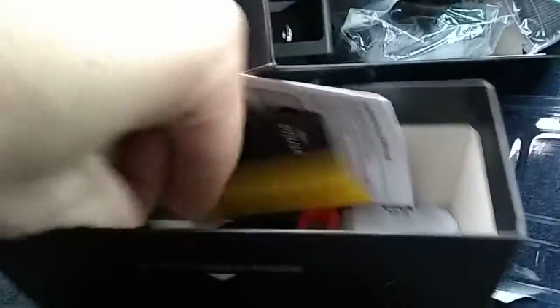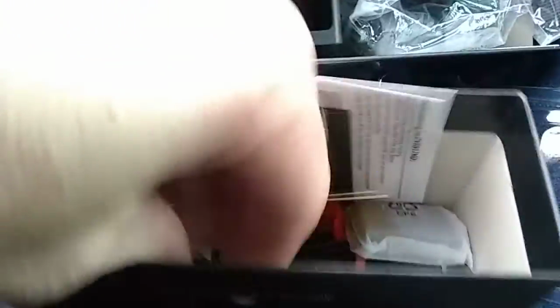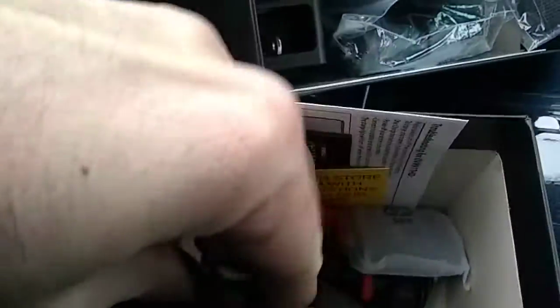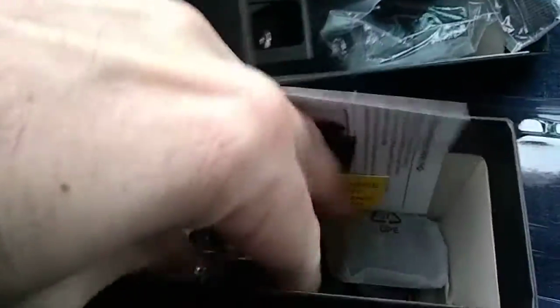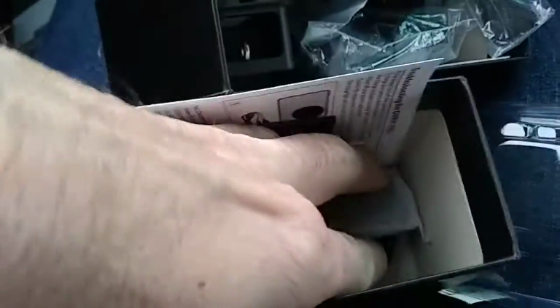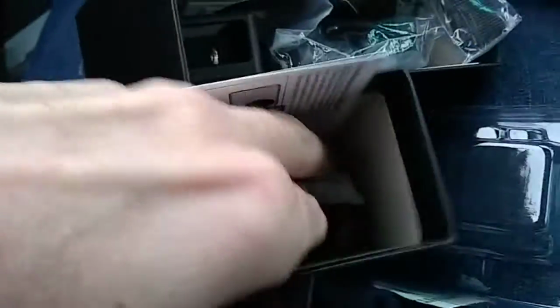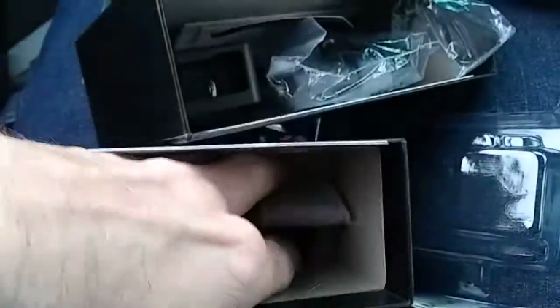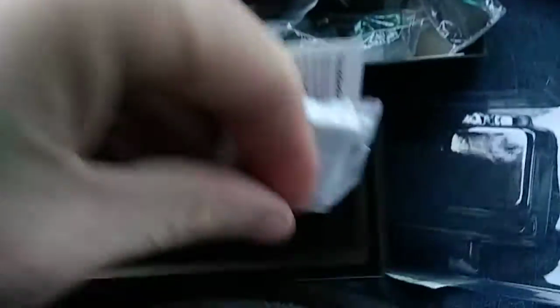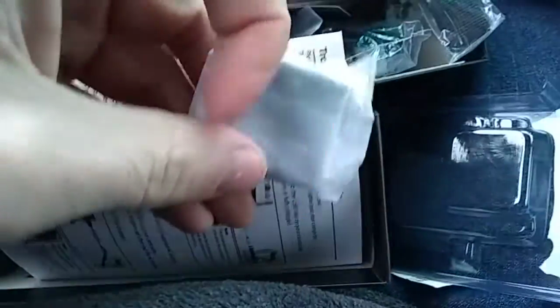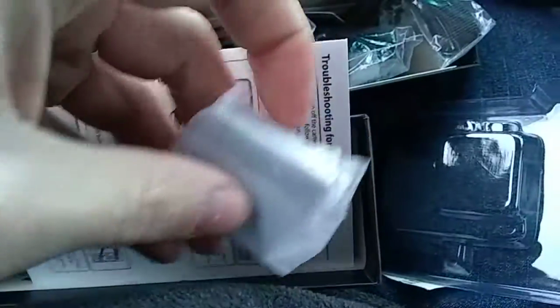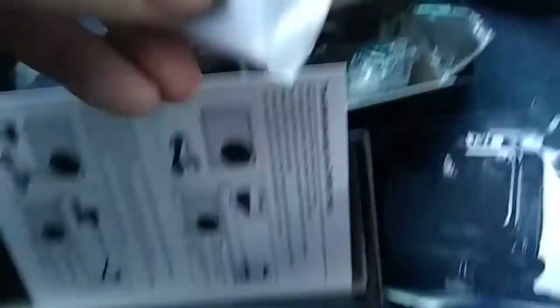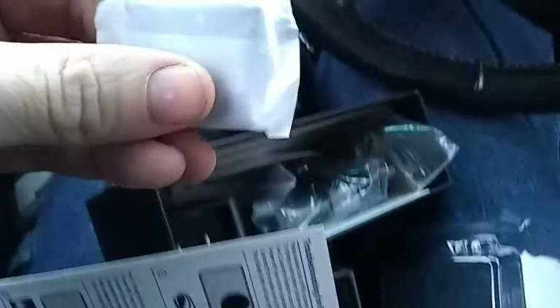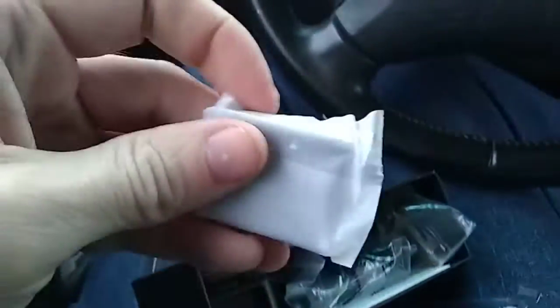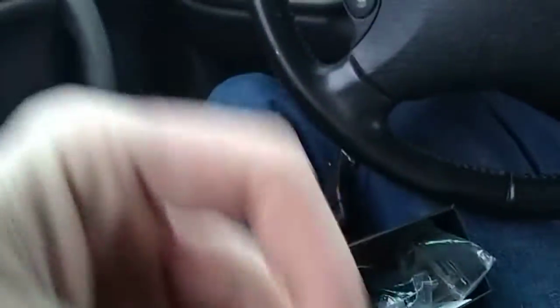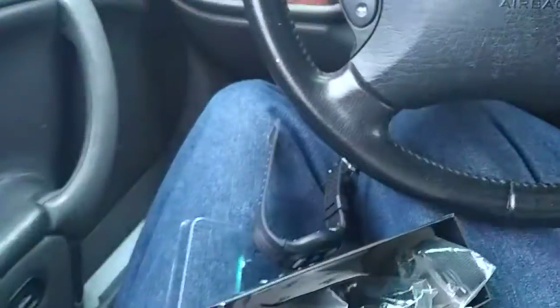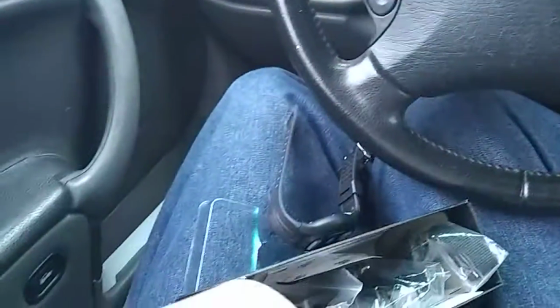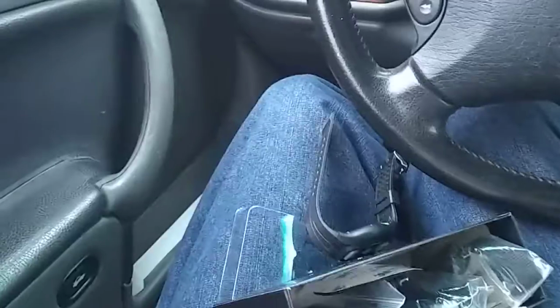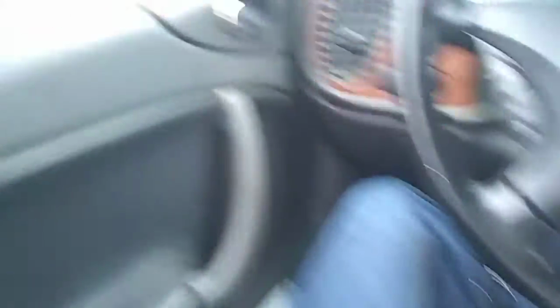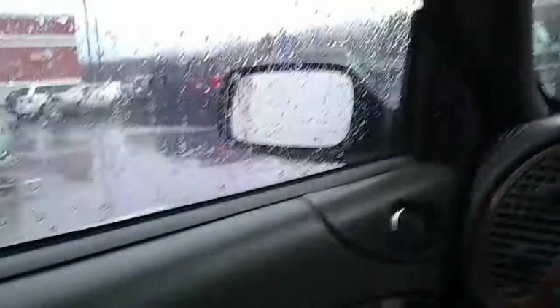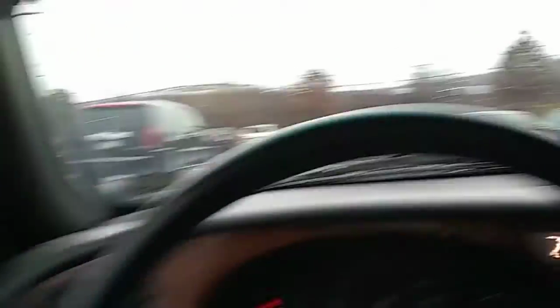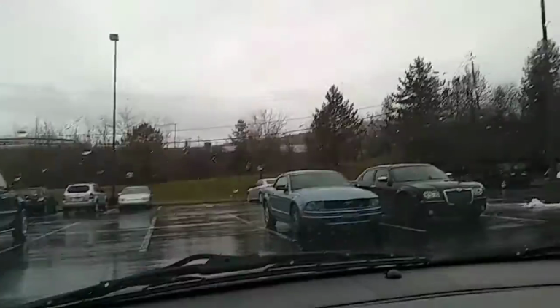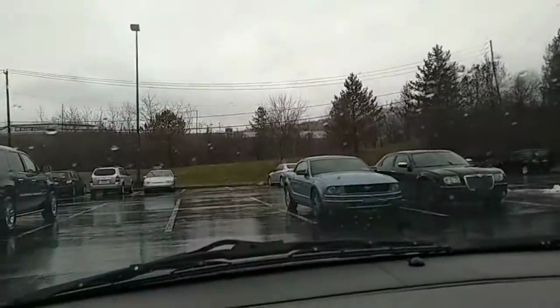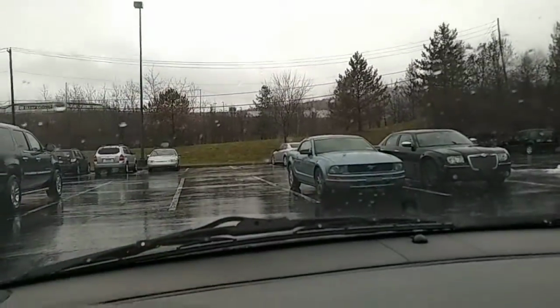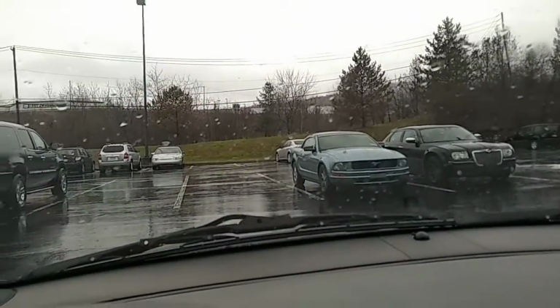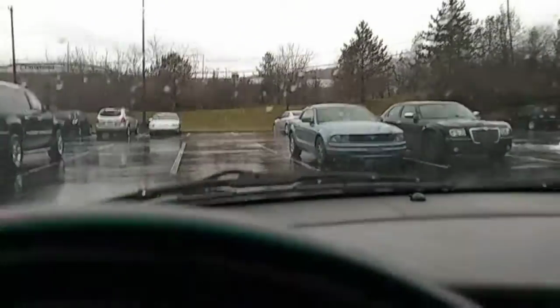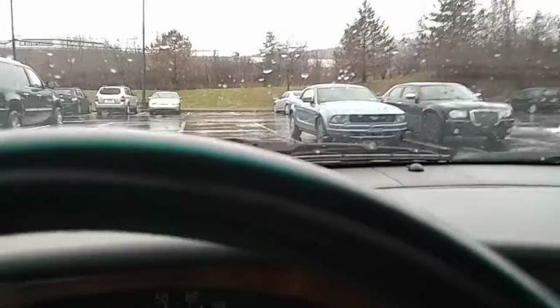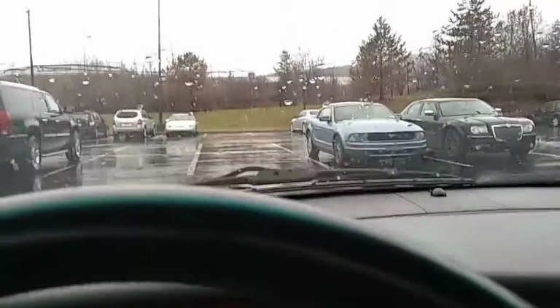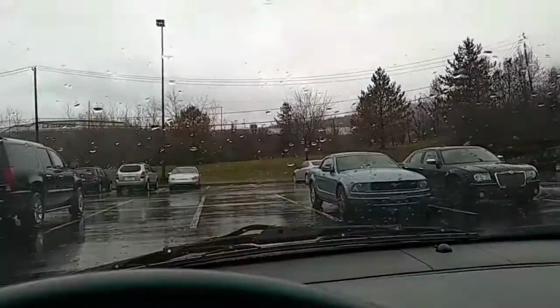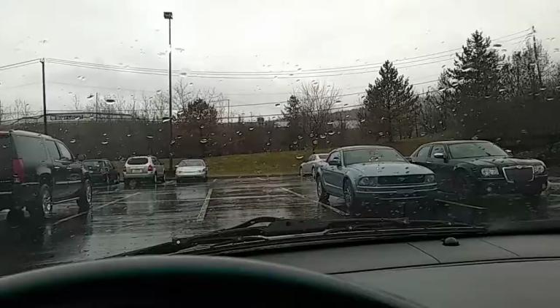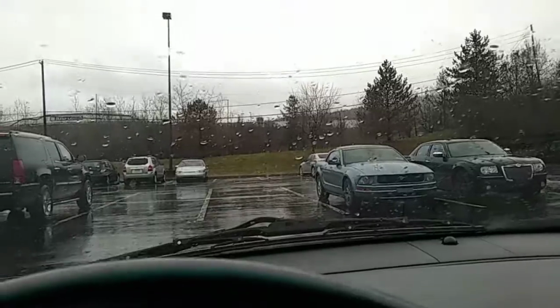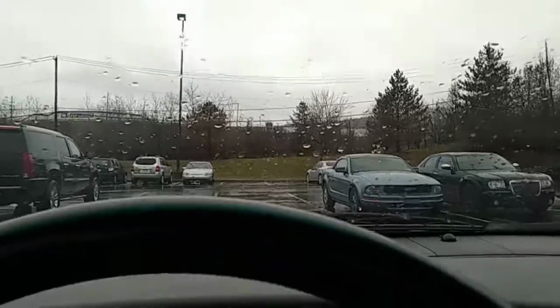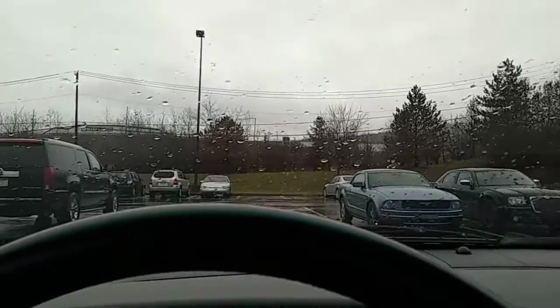Everybody seems to wear those watches — tells you that you need to exercise, go run, jump up and down. I was sleeping out here a minute ago.